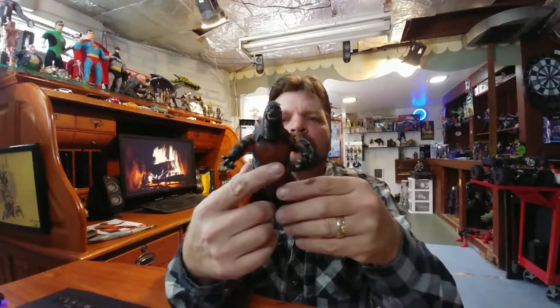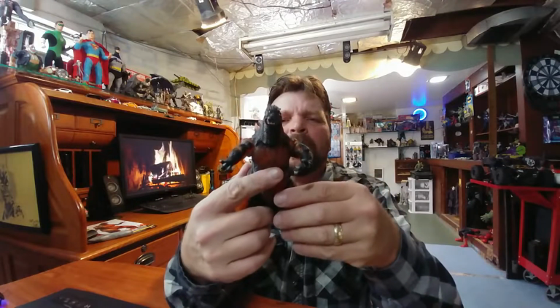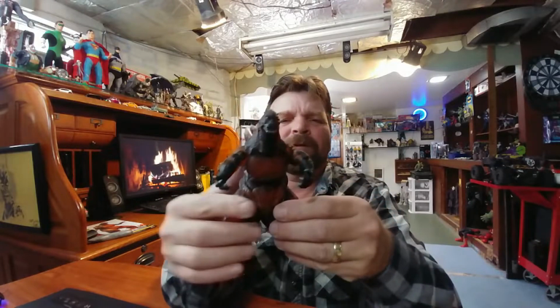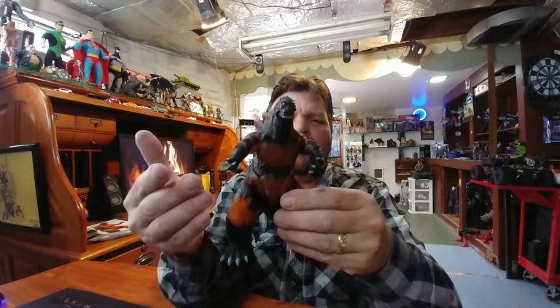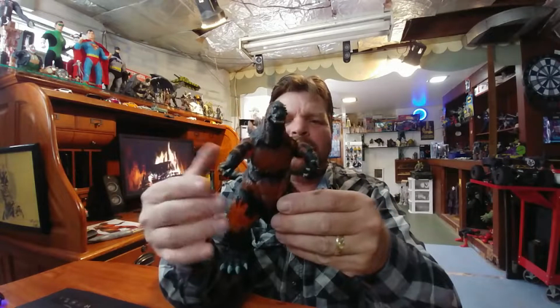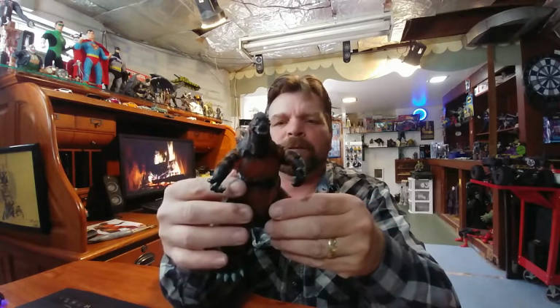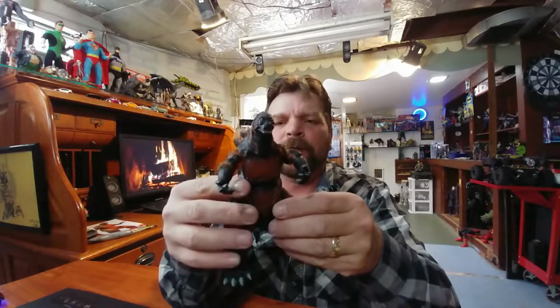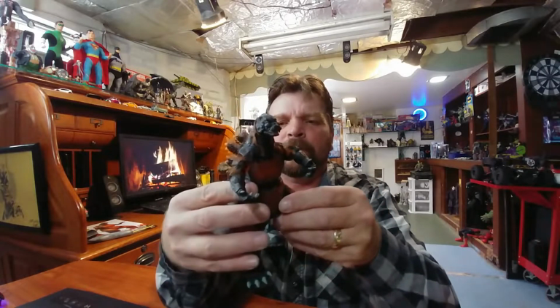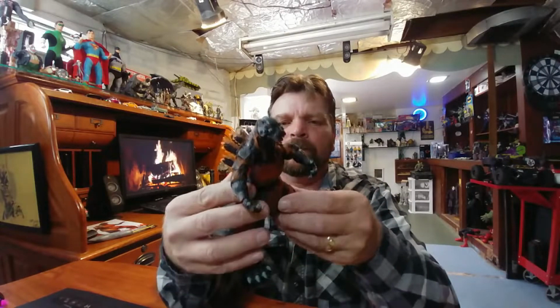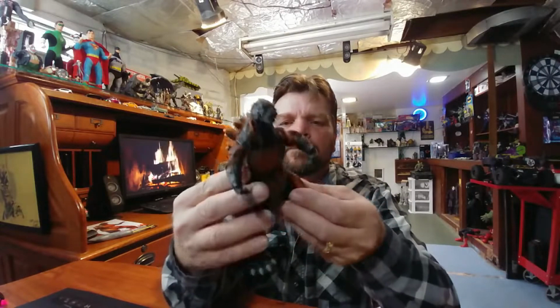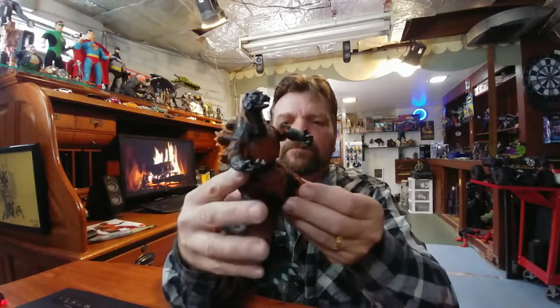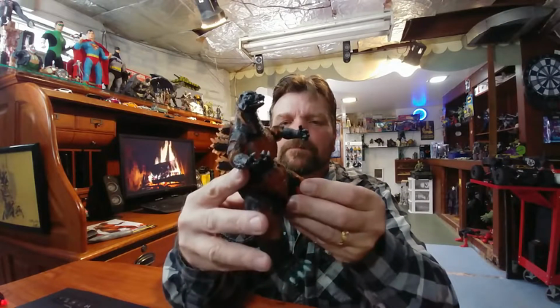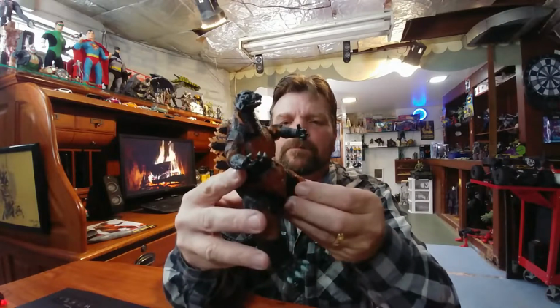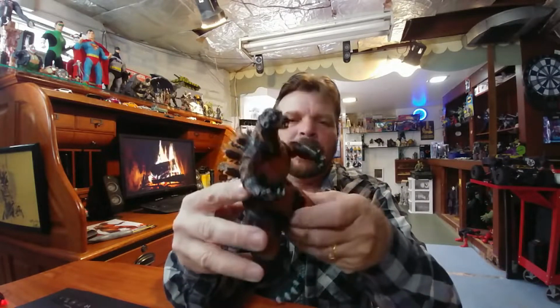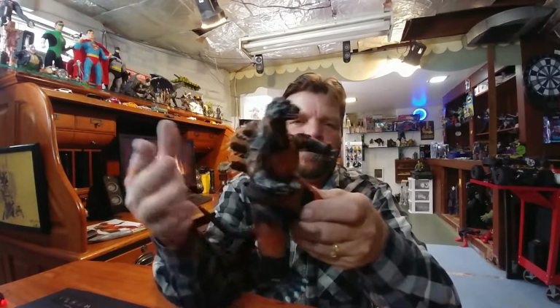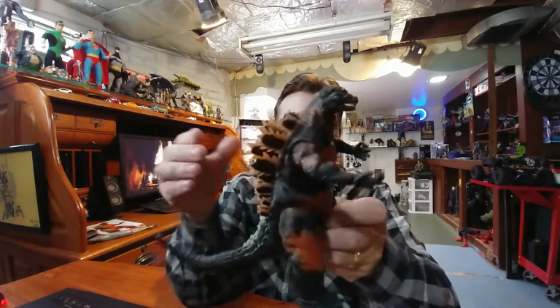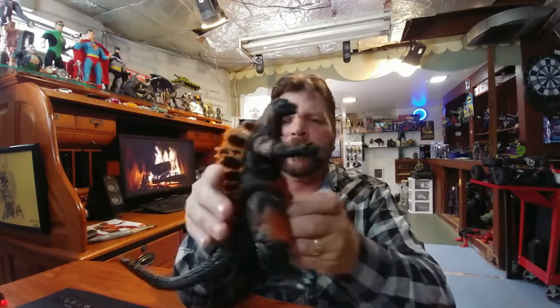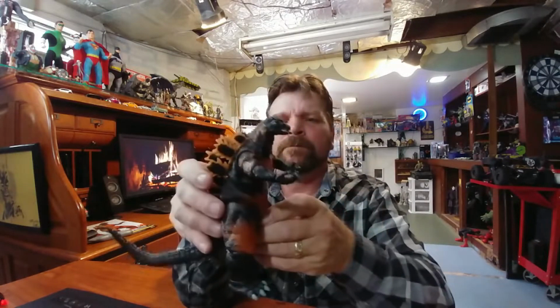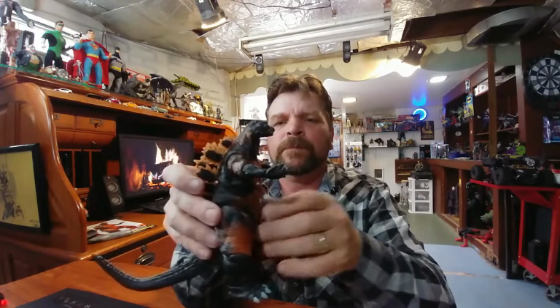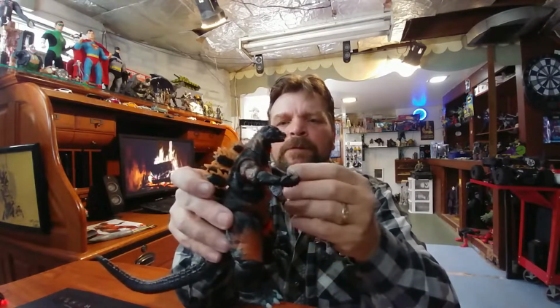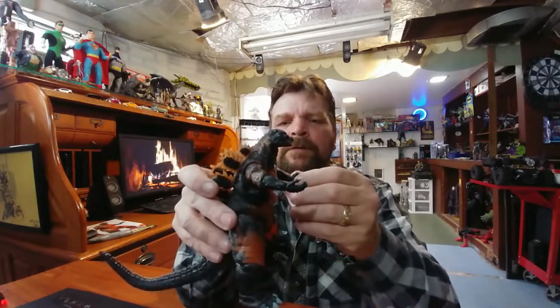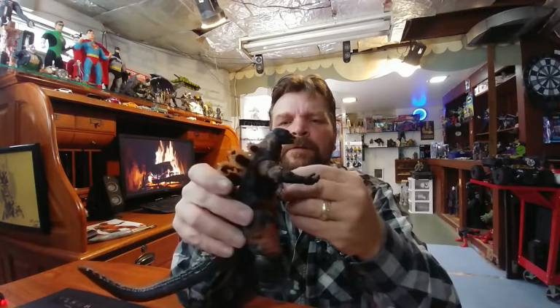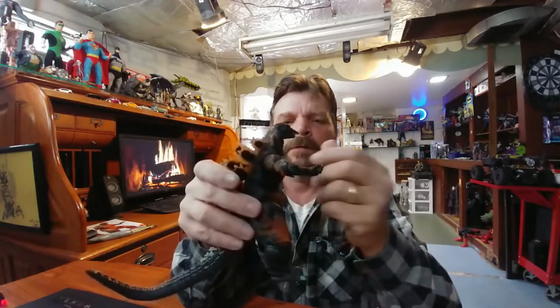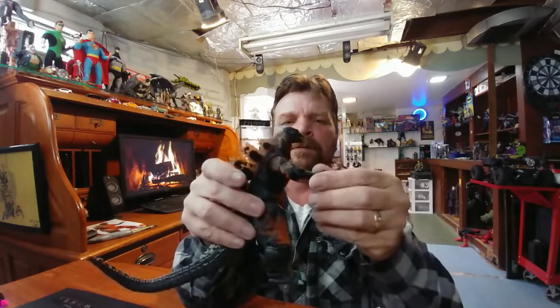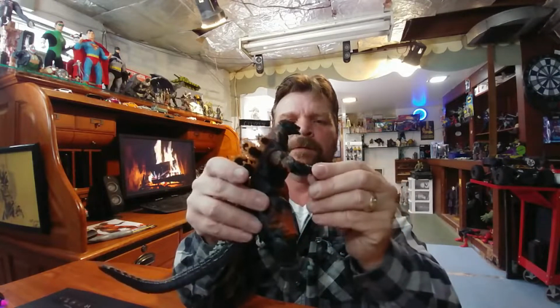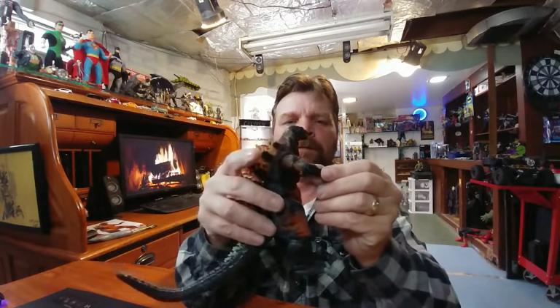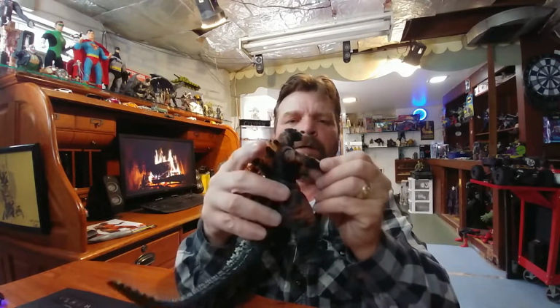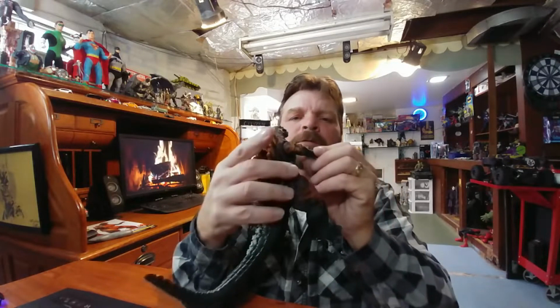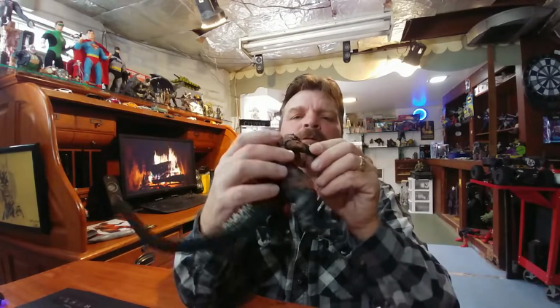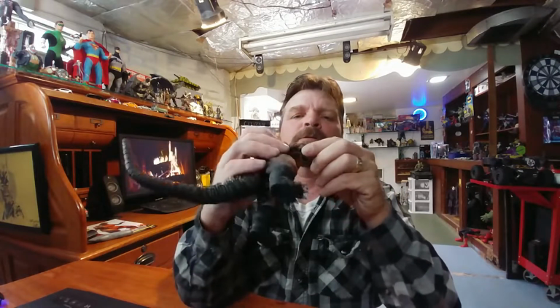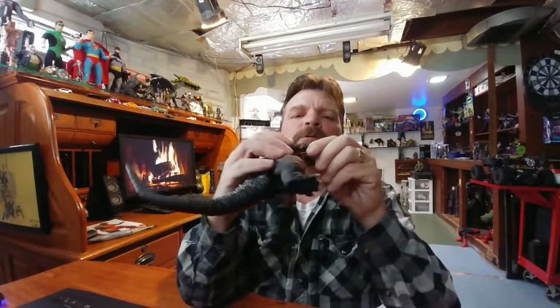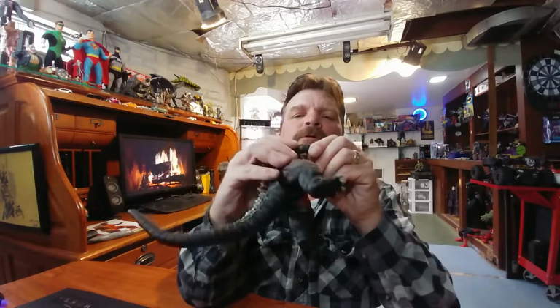Either you love Godzilla or you hate them — I really like them. He'll look really good on display.